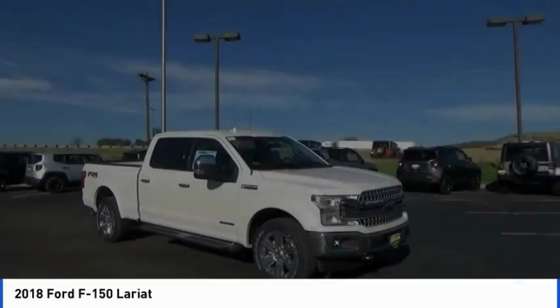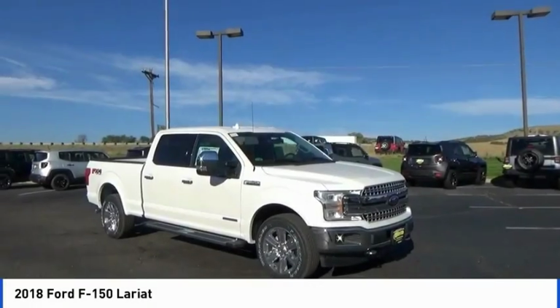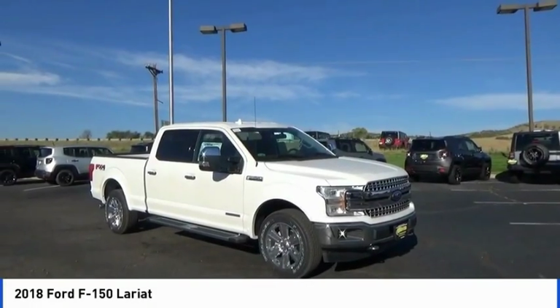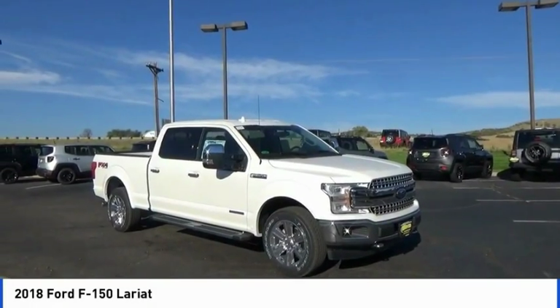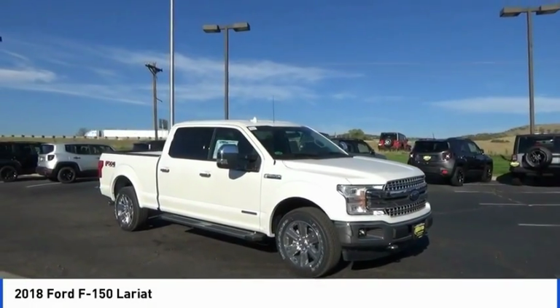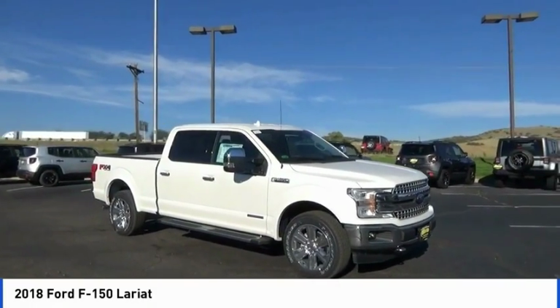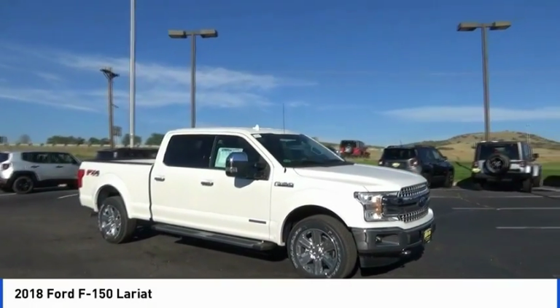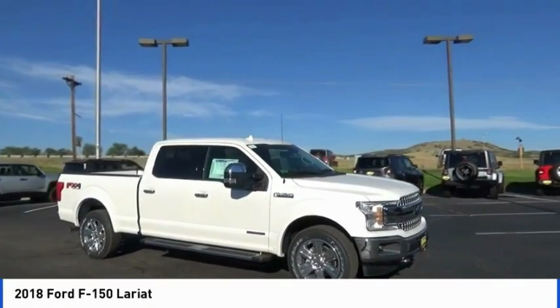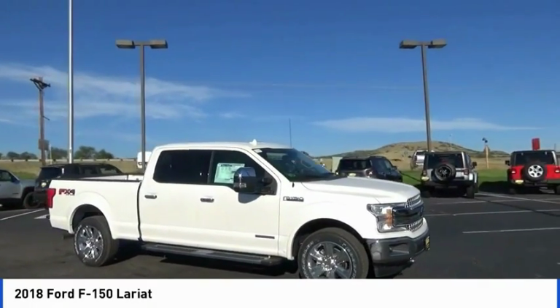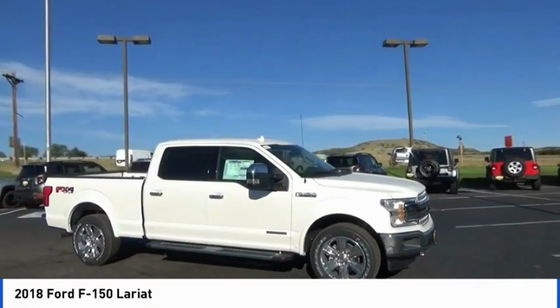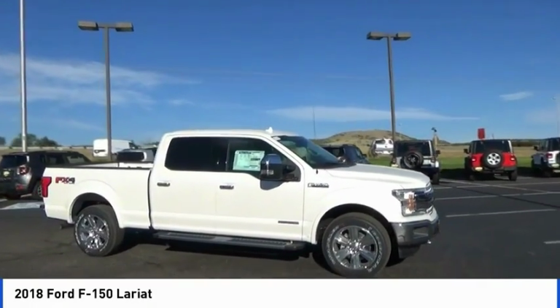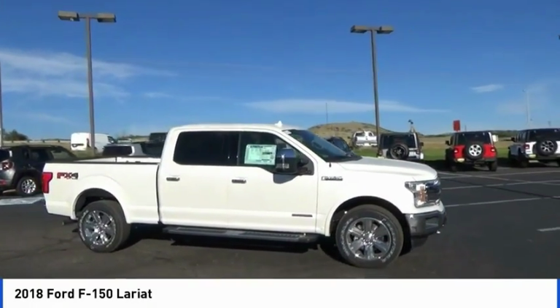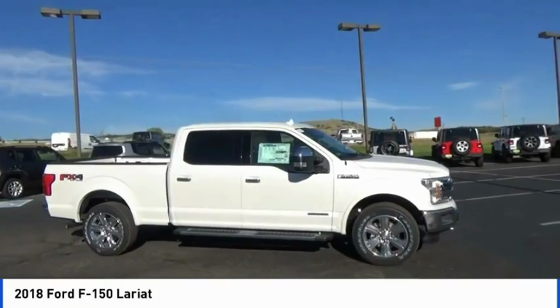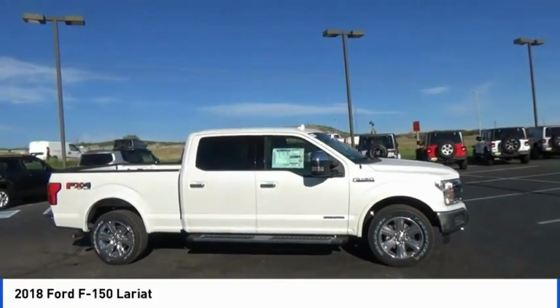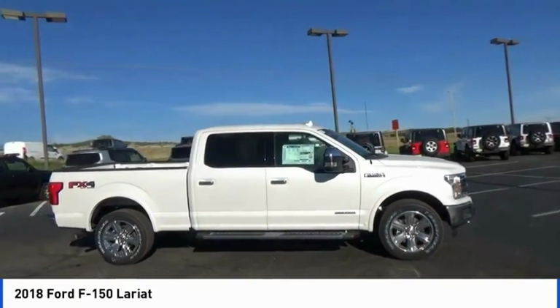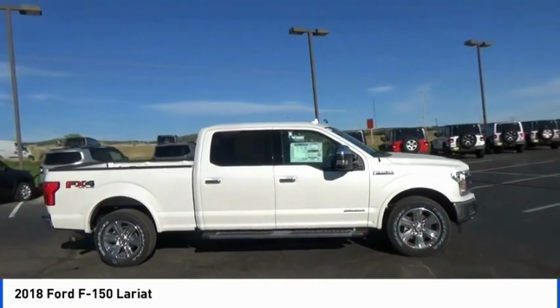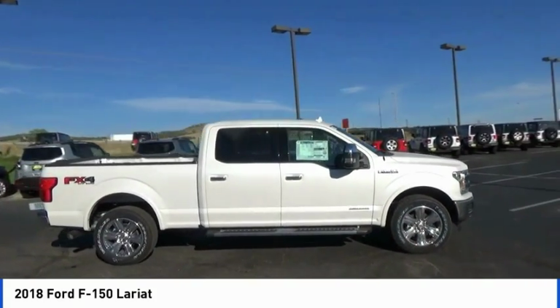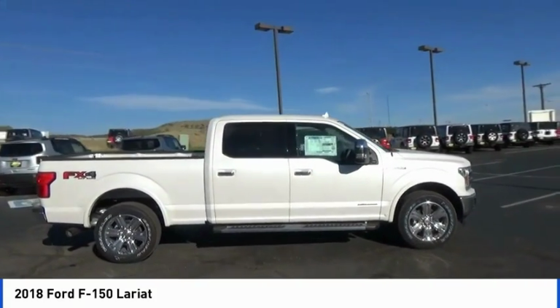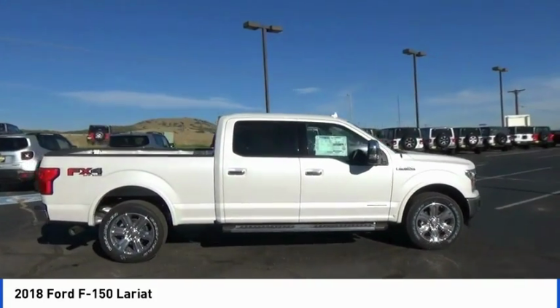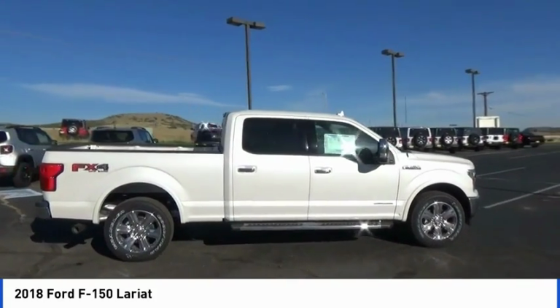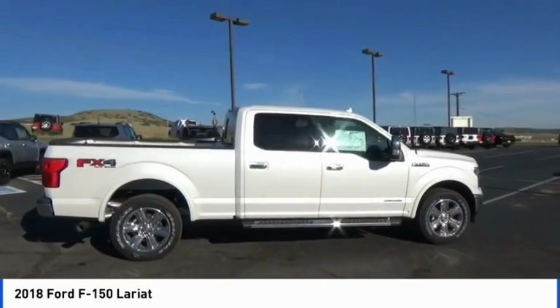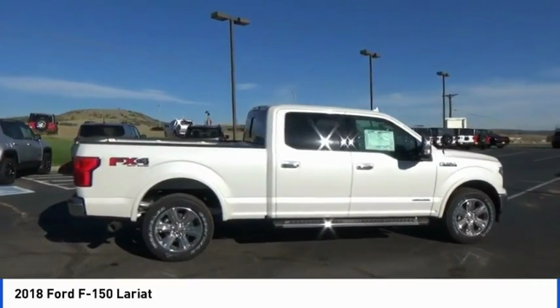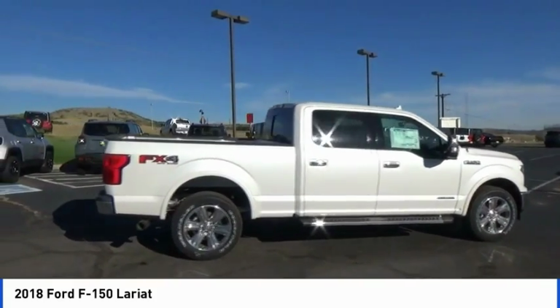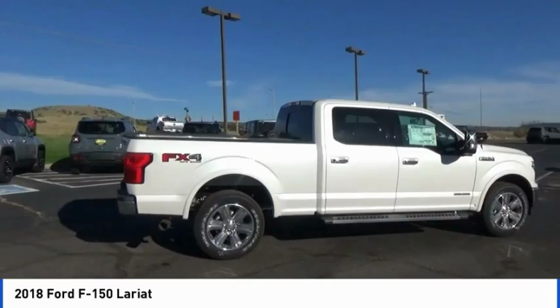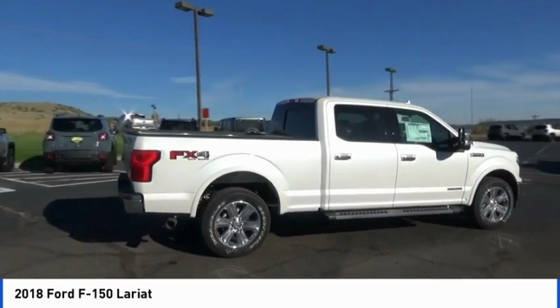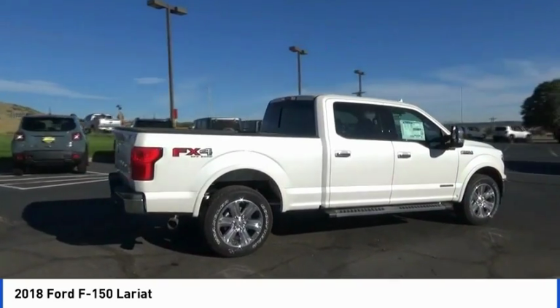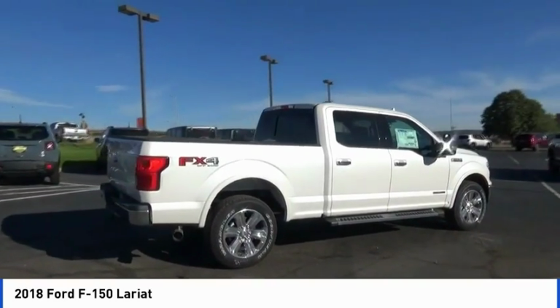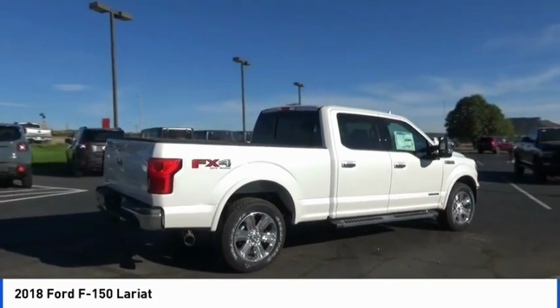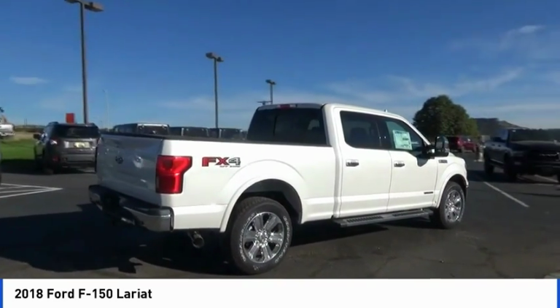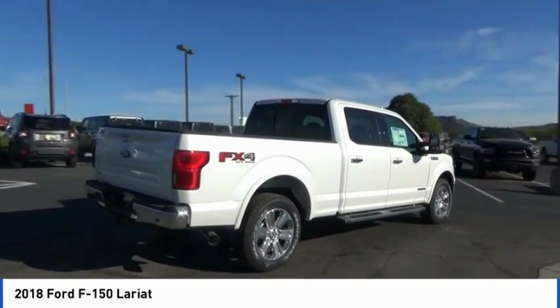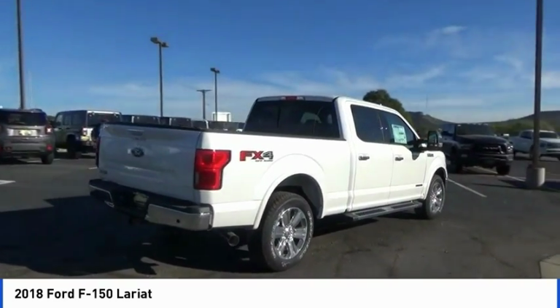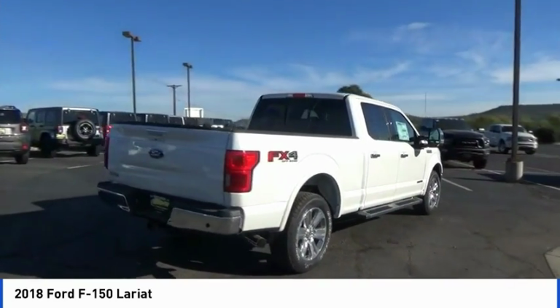Make a great choice today with the 2018 F-150. A Ford F-150 knows how to handle any situation. It's built to follow orders, no whining. This vehicle has less than 100 miles.